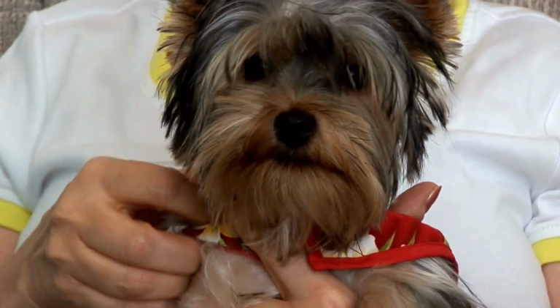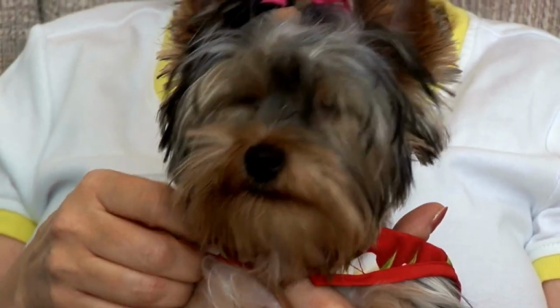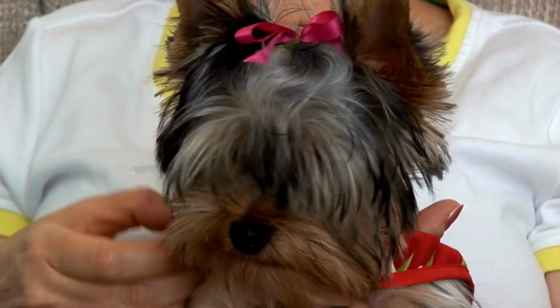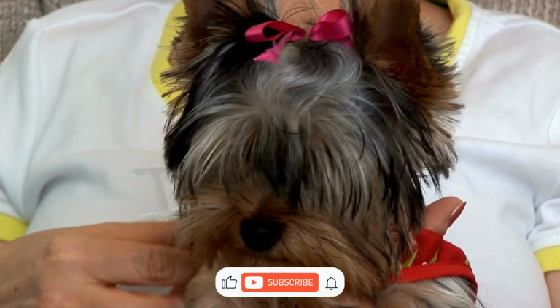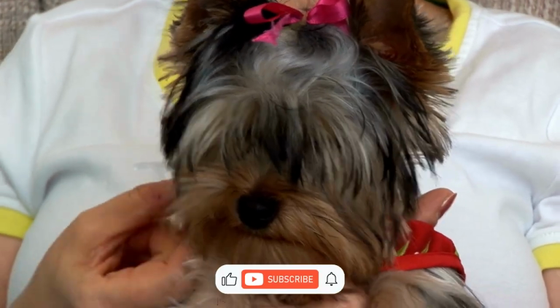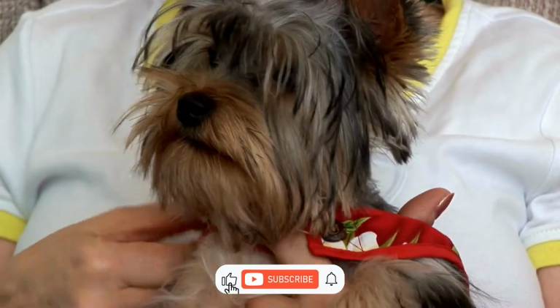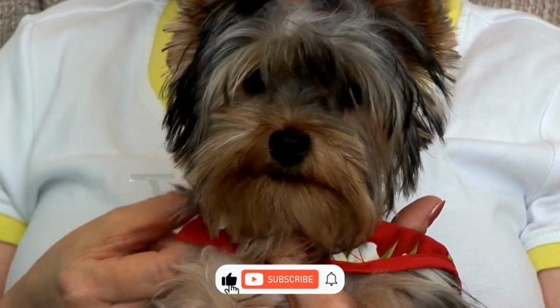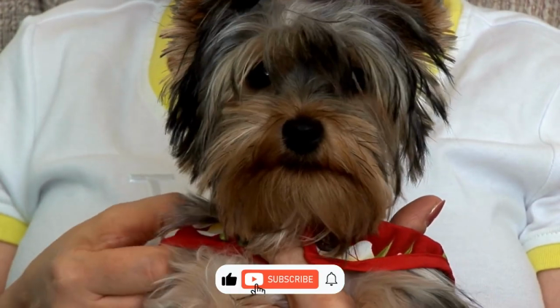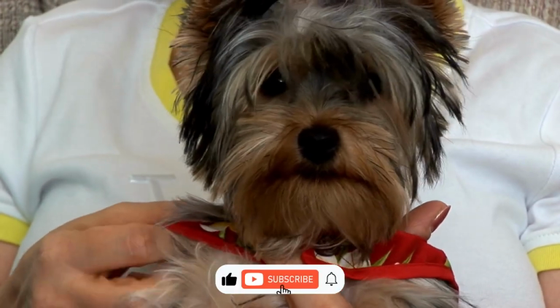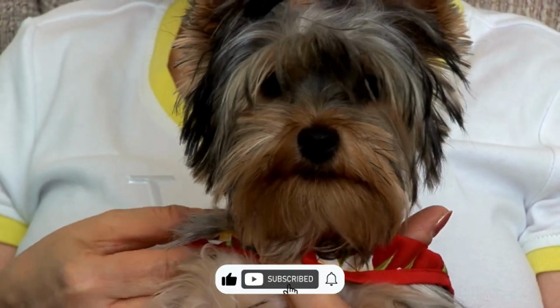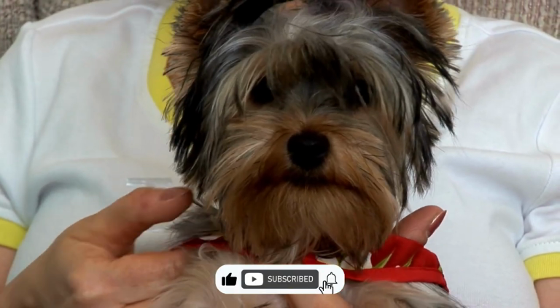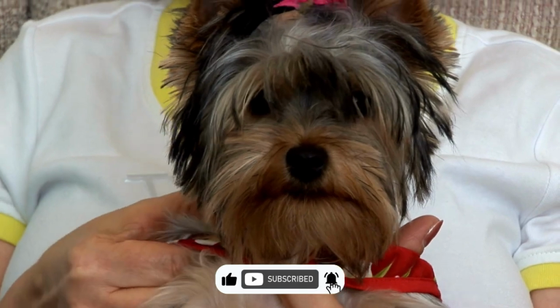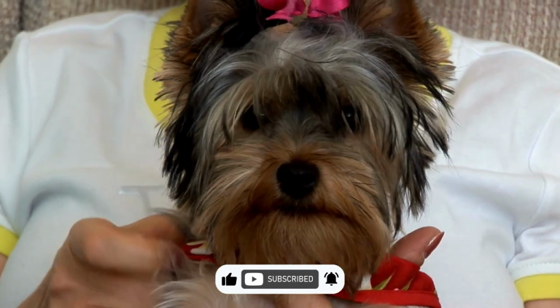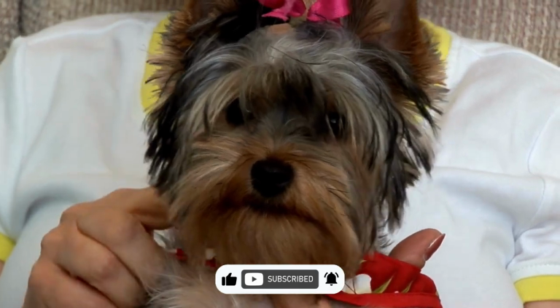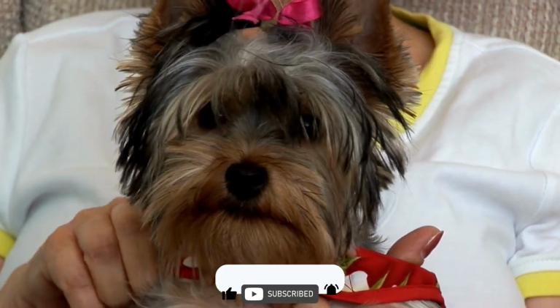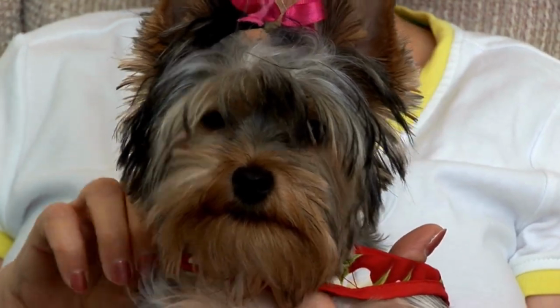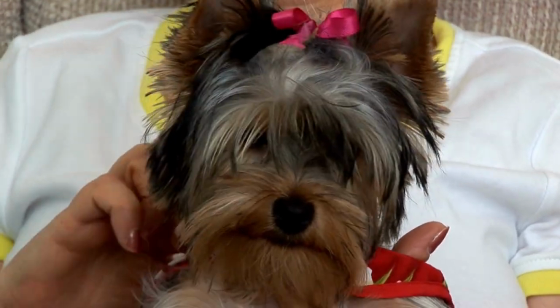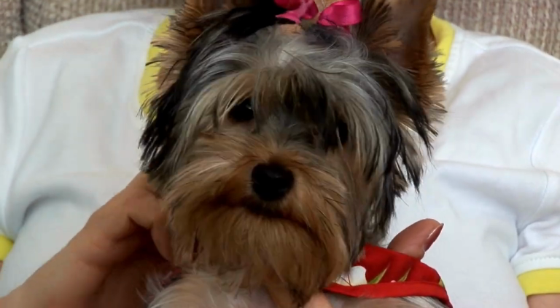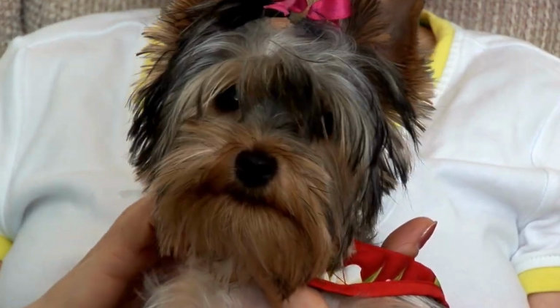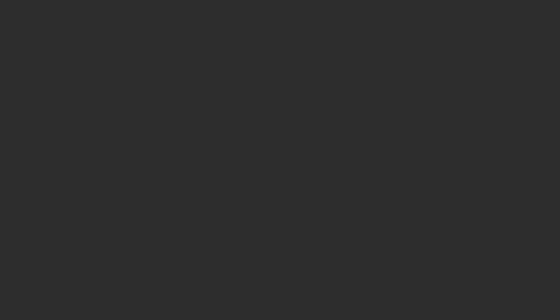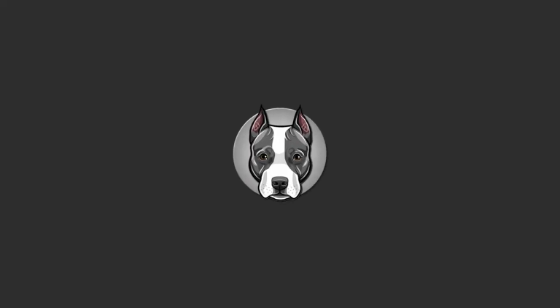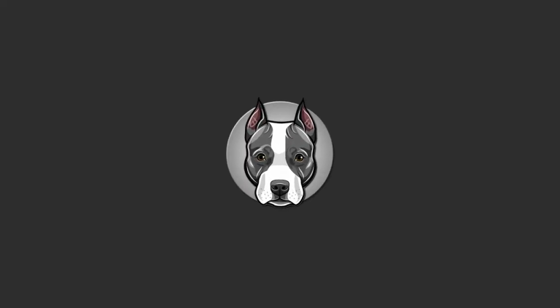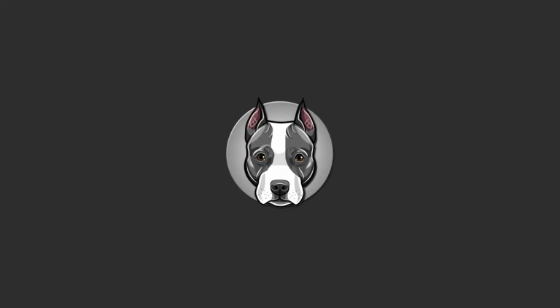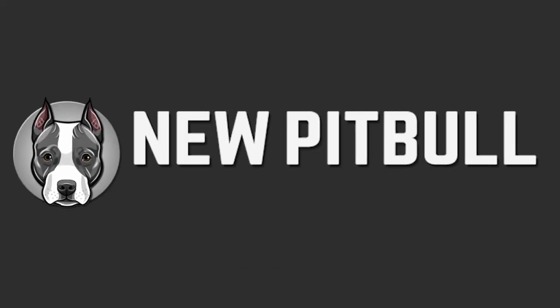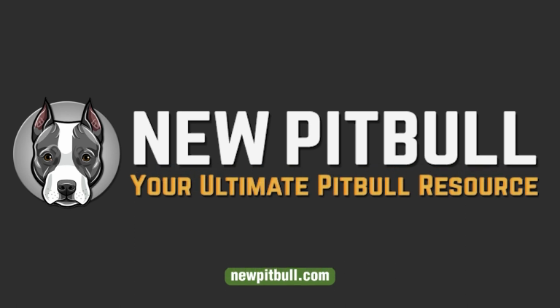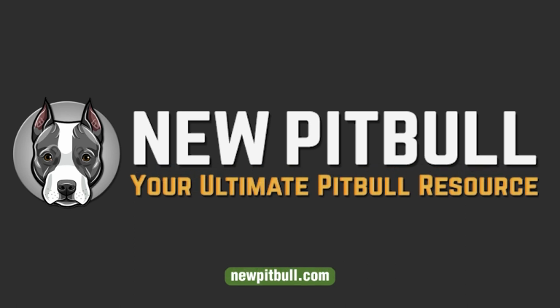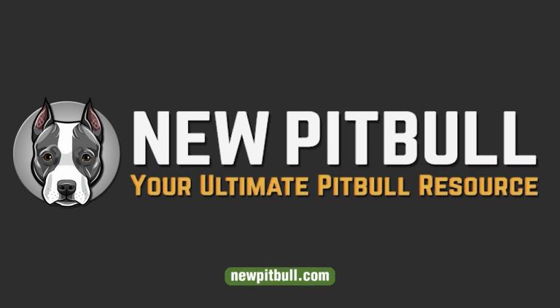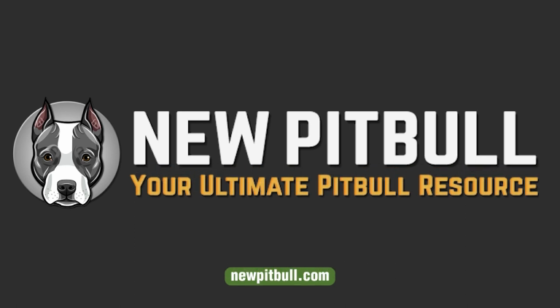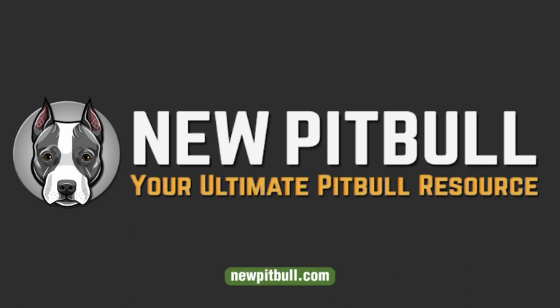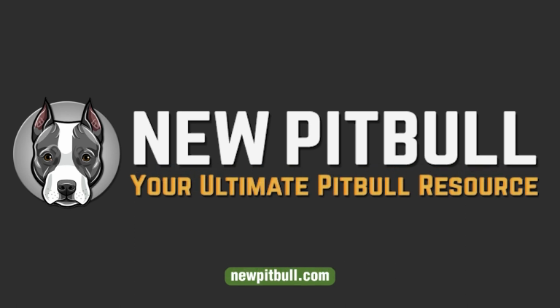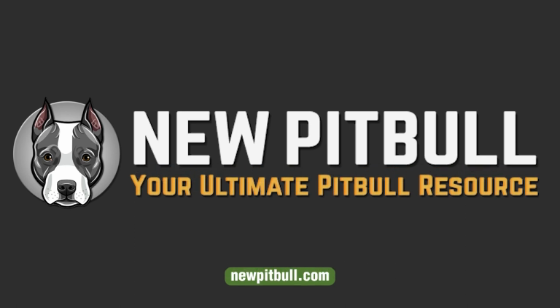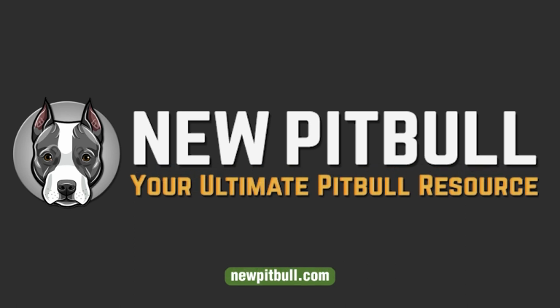If you found this video helpful, please hit the like button and subscribe to our channel. To learn more about a Pitbull Yorkie mix, please visit our website newpitbull.com — your ultimate Pitbull resource.